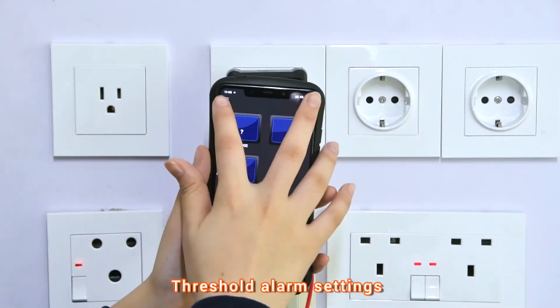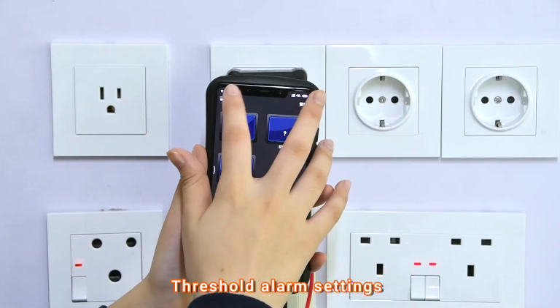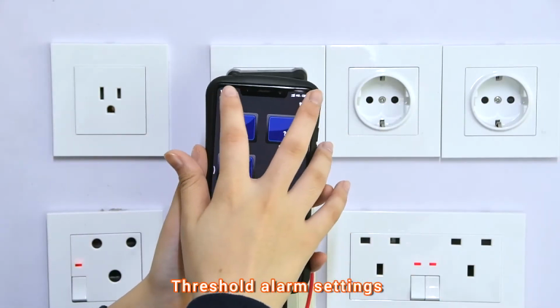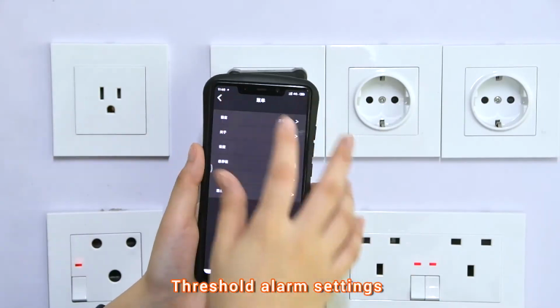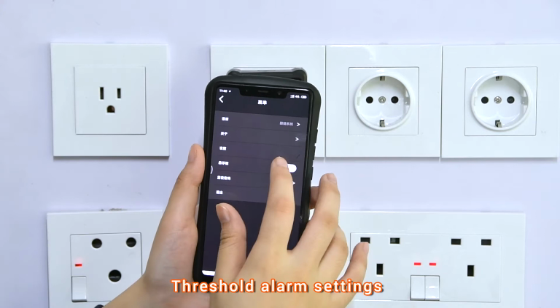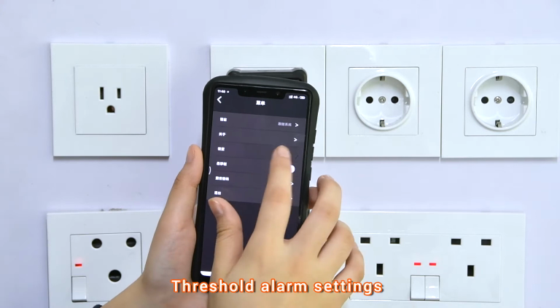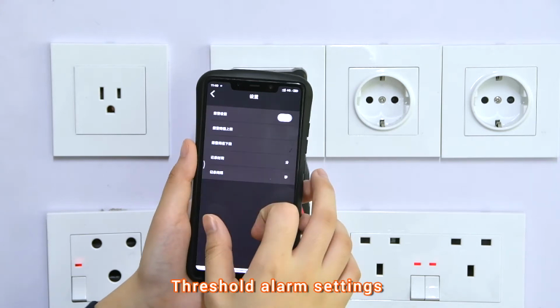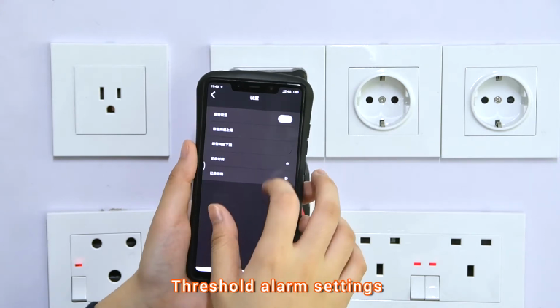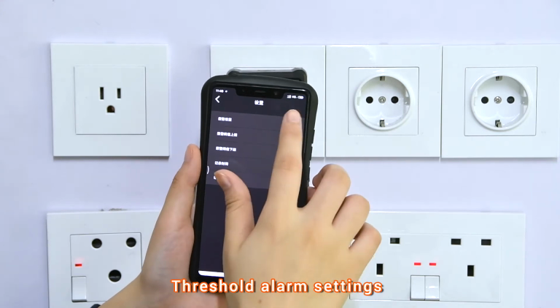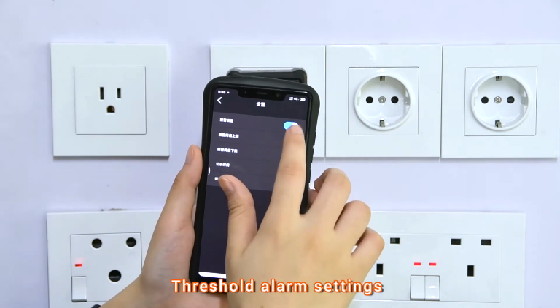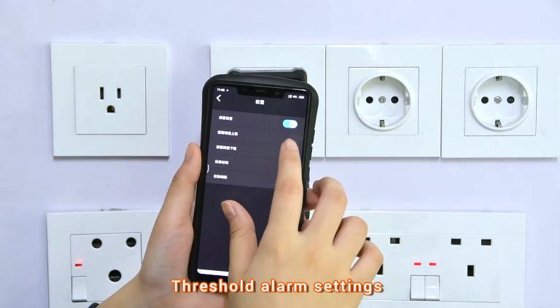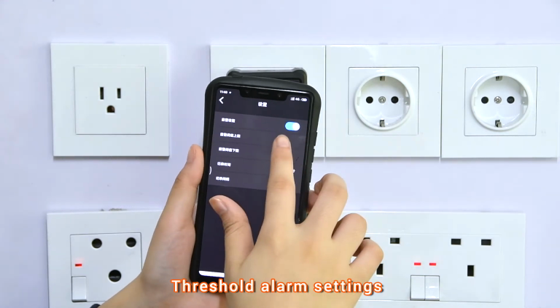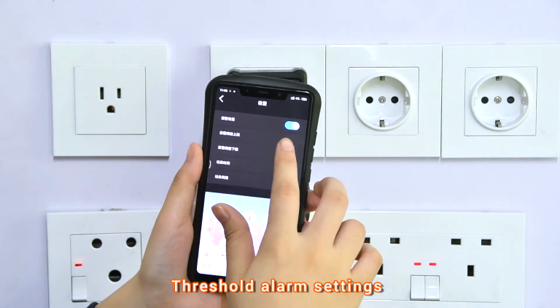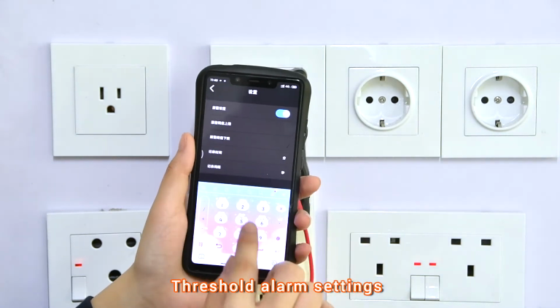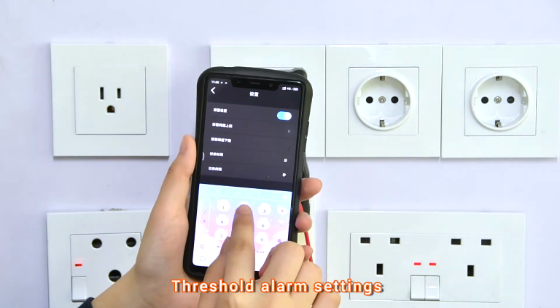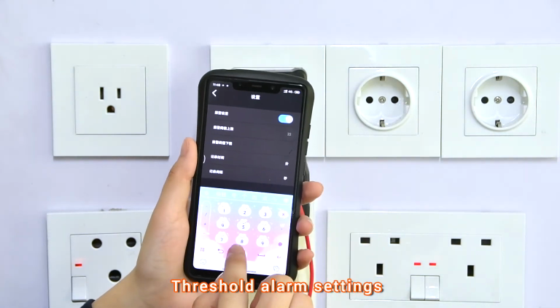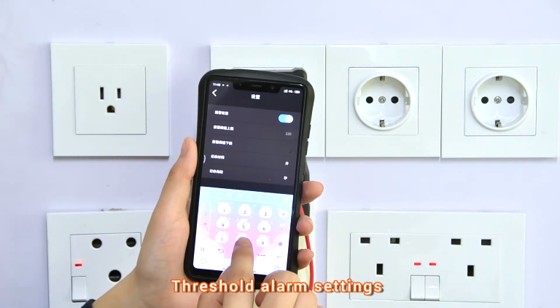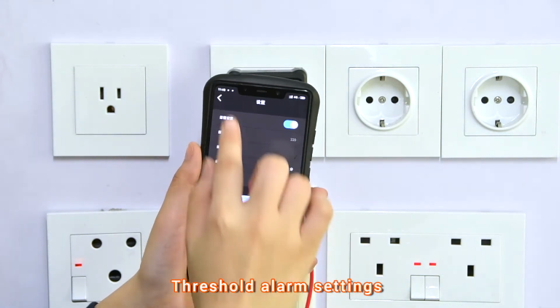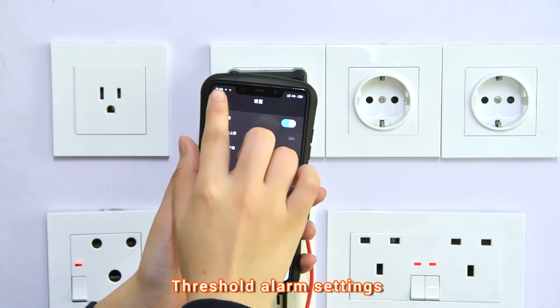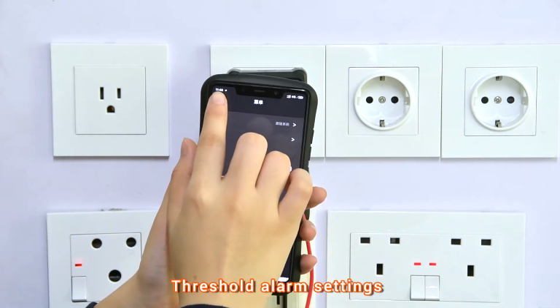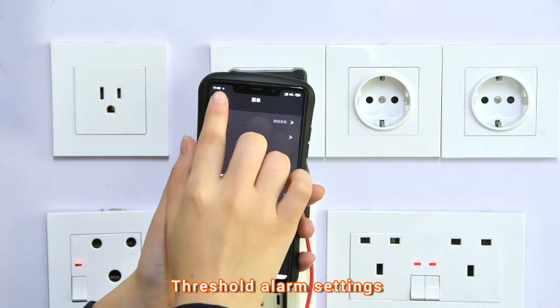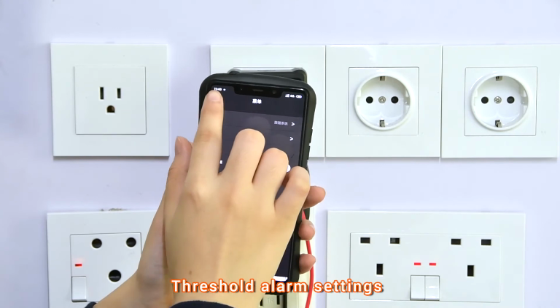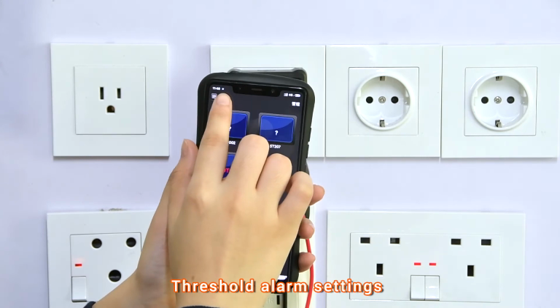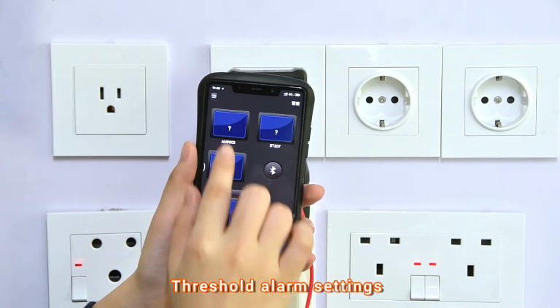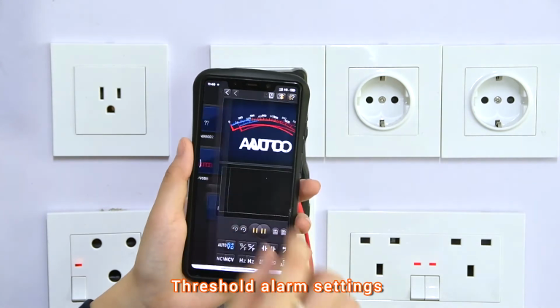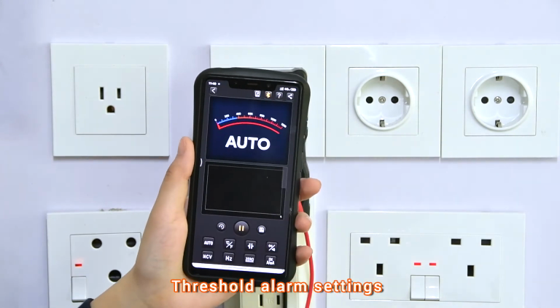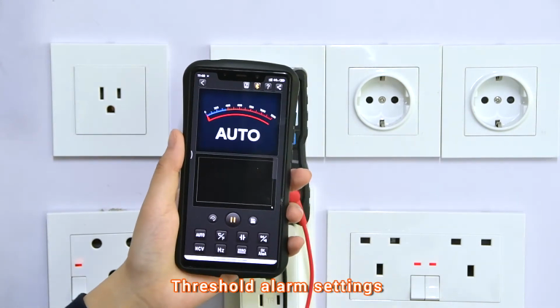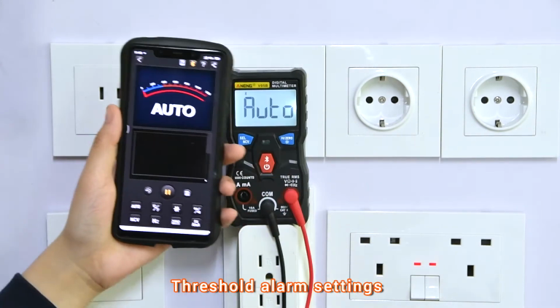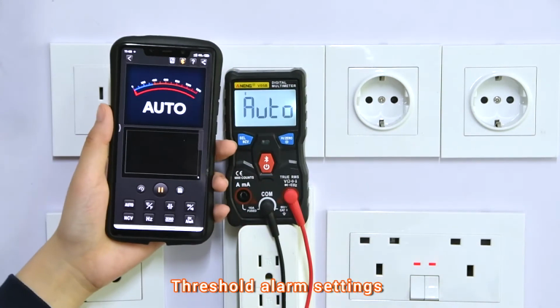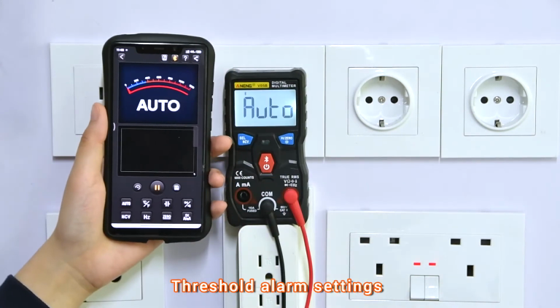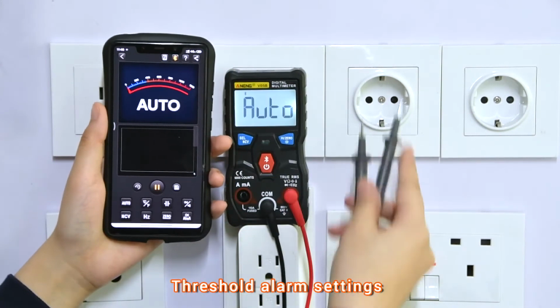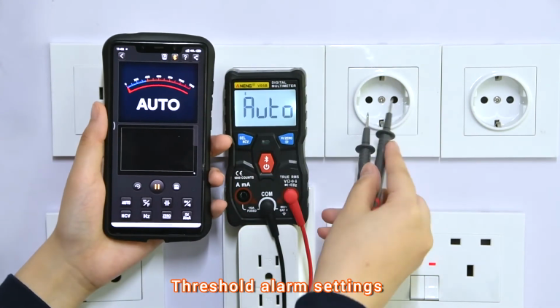Alarm threshold can be set according to the video steps. An alarm will be sounded if the measured value exceeds the set threshold. AC Voltage Measurement Display.